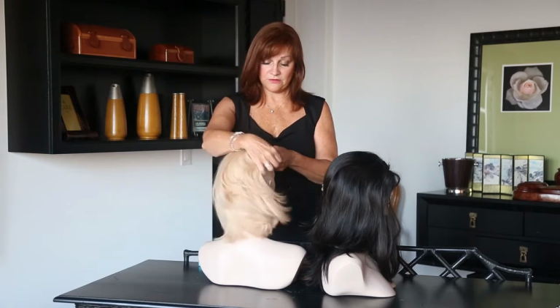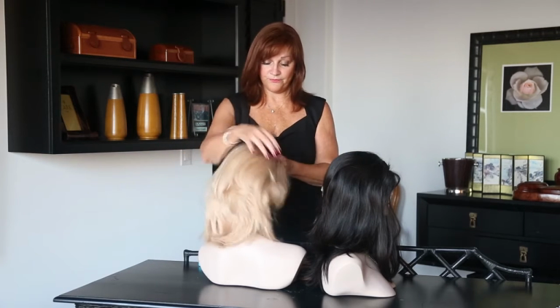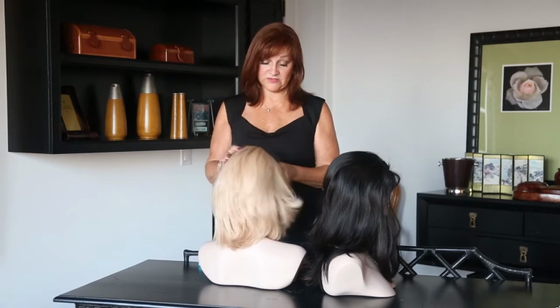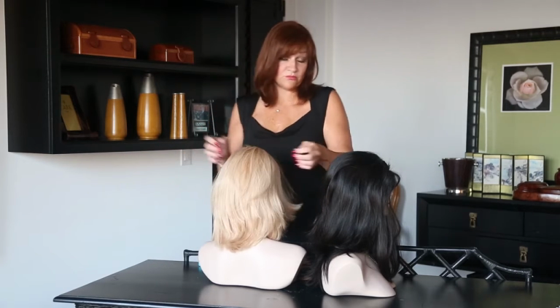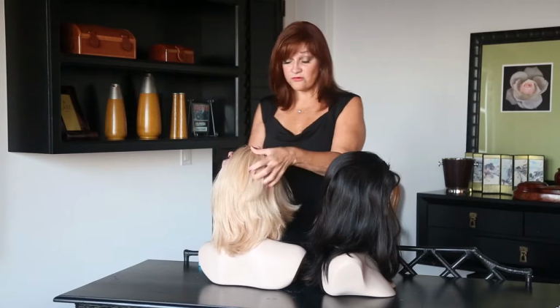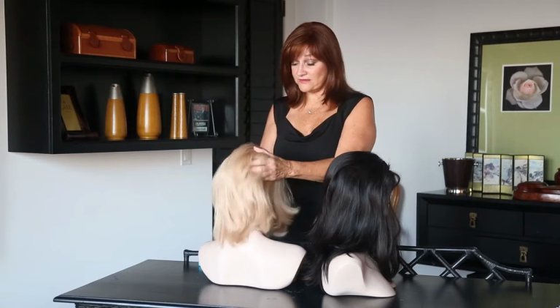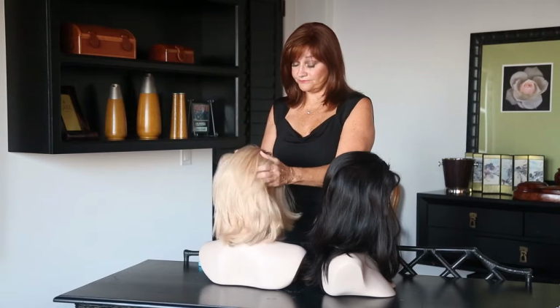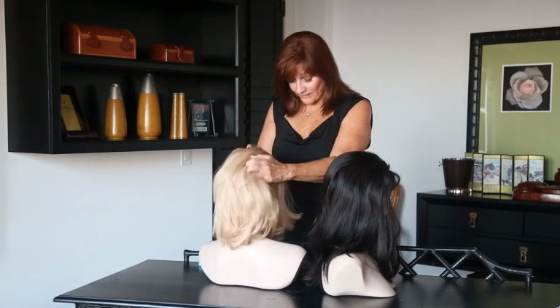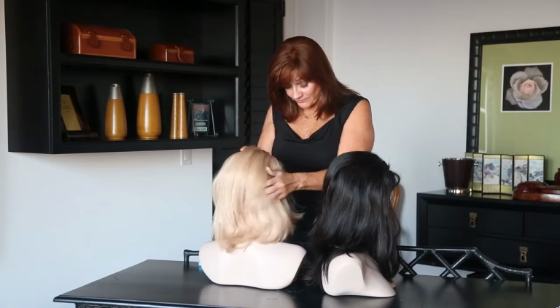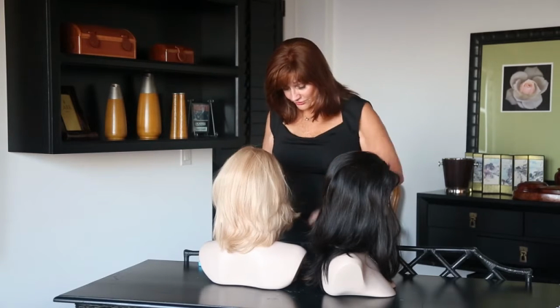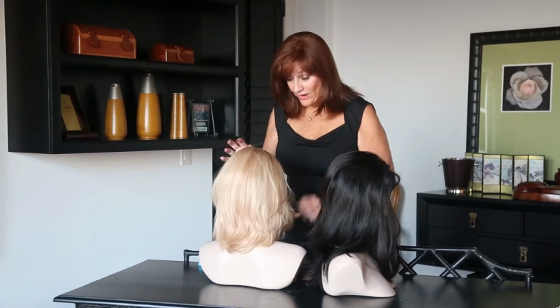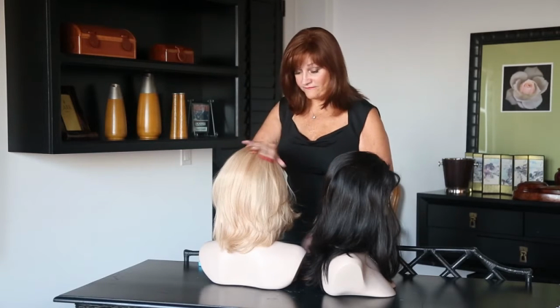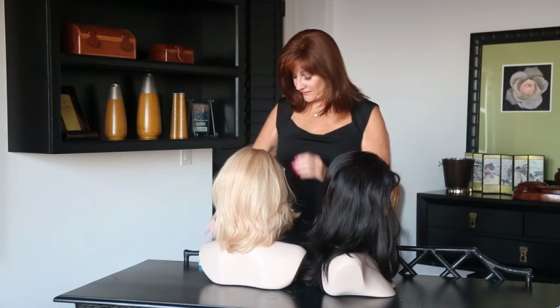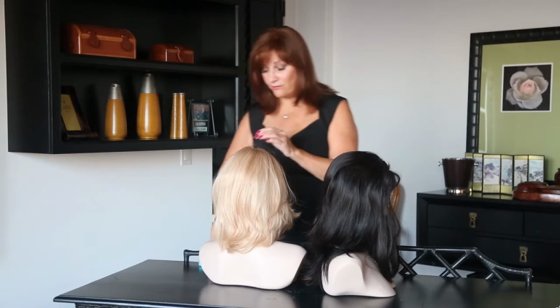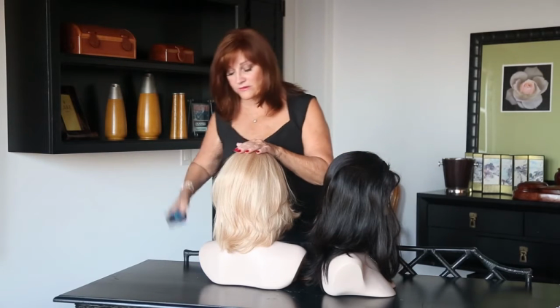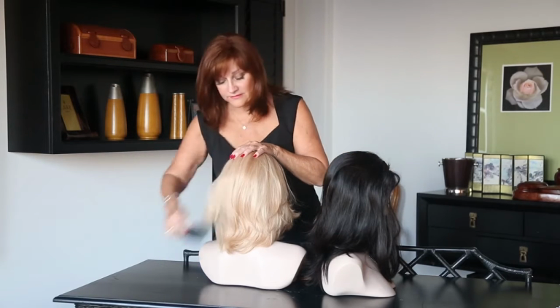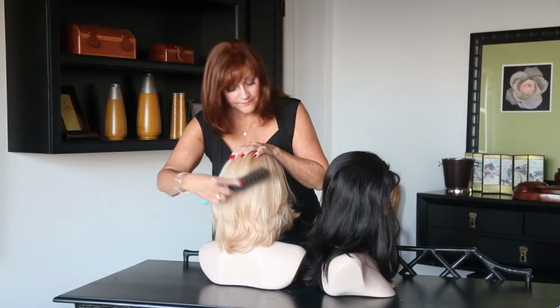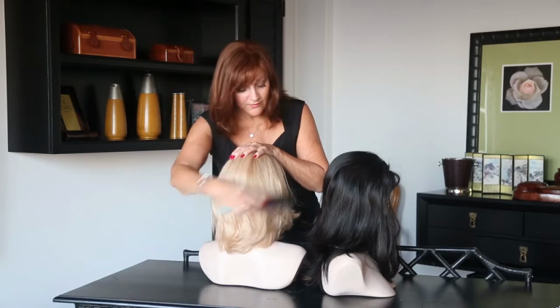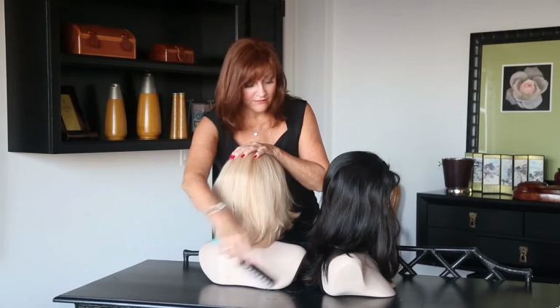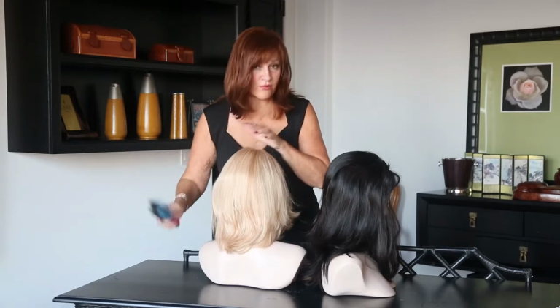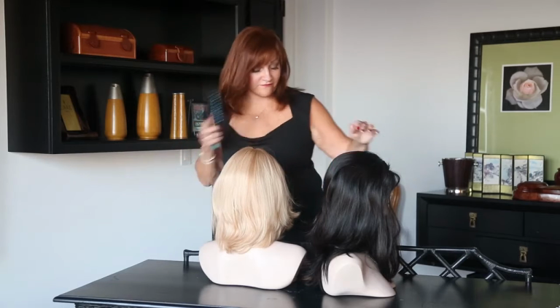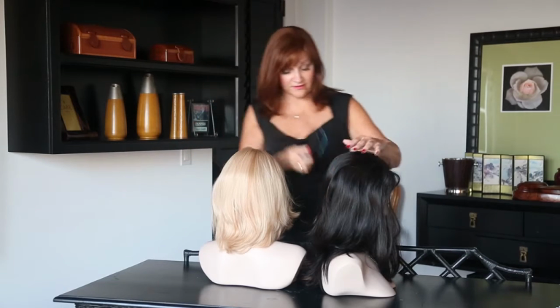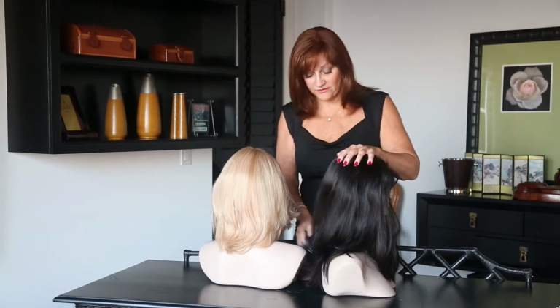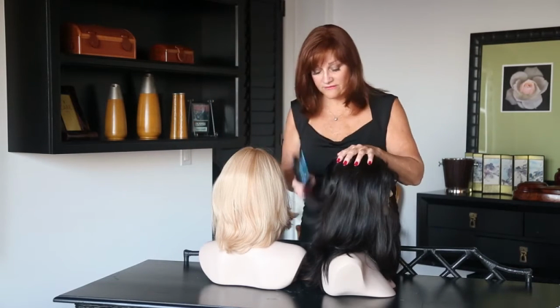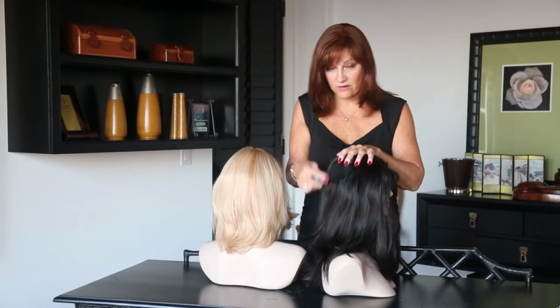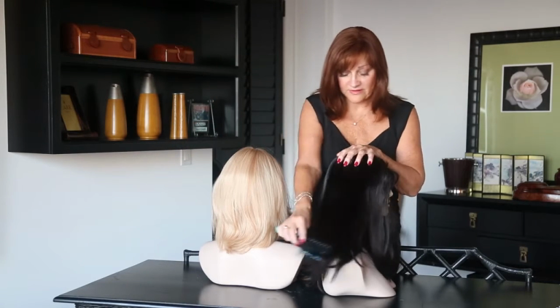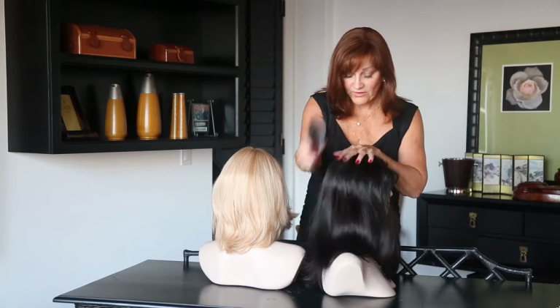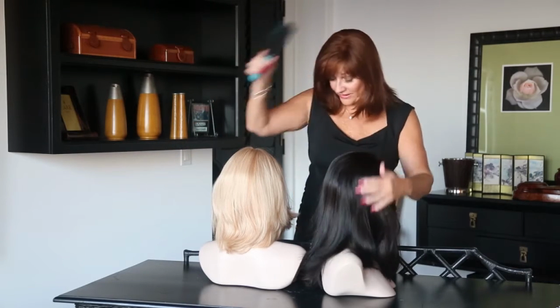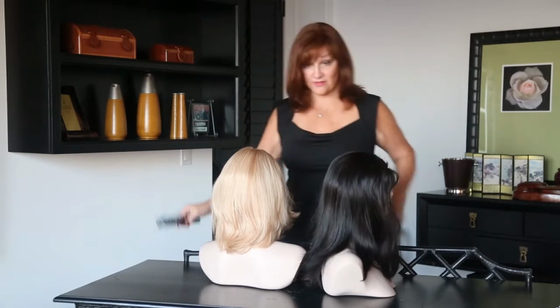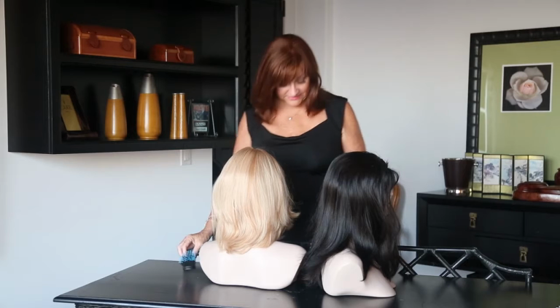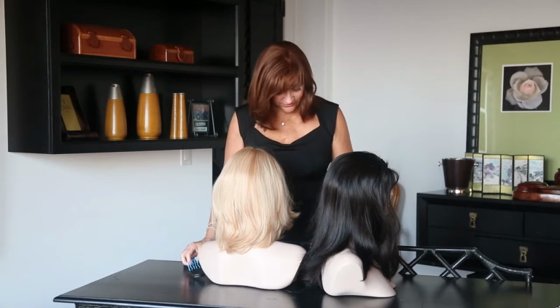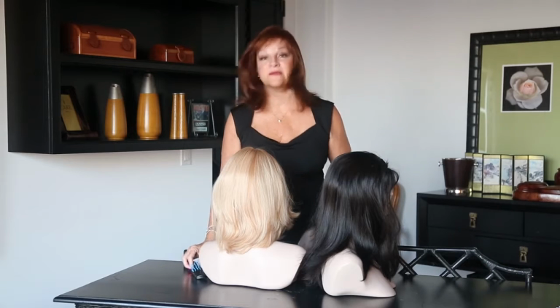Some people prefer that natural-parting look. Let me show you how we fit it and the importance of a proper fitting, because if you don't have a proper fitting, your hair is not going to stay on your head.